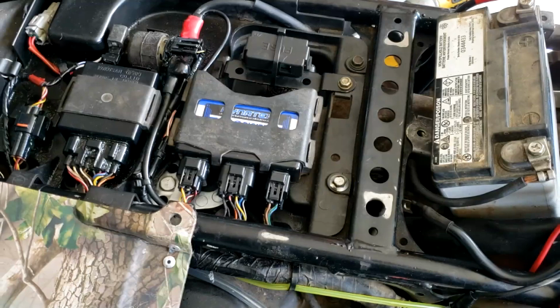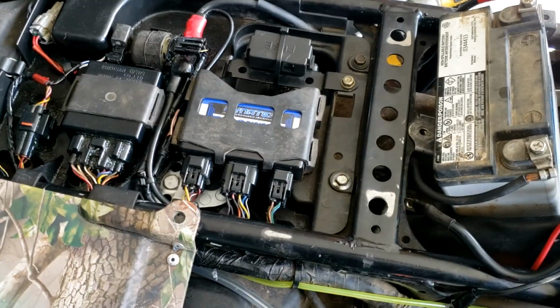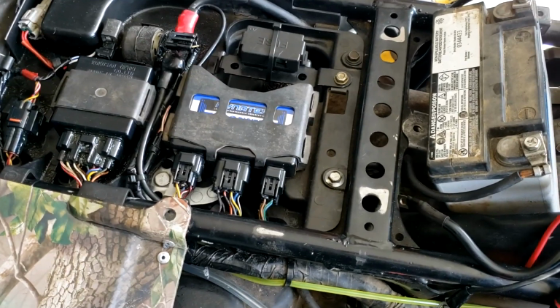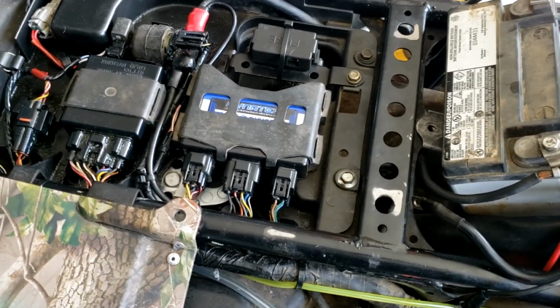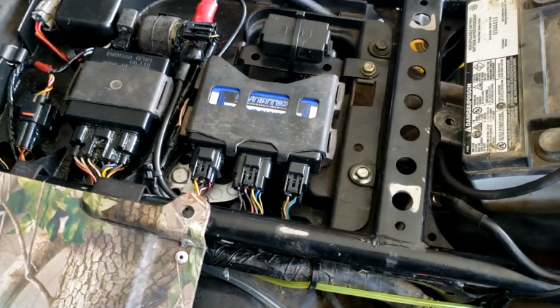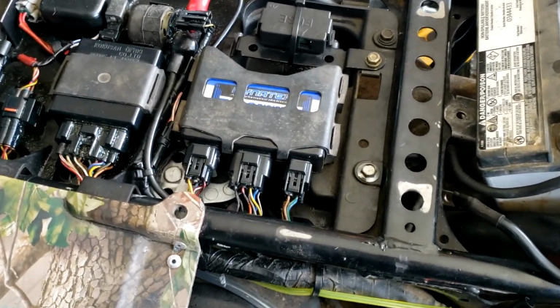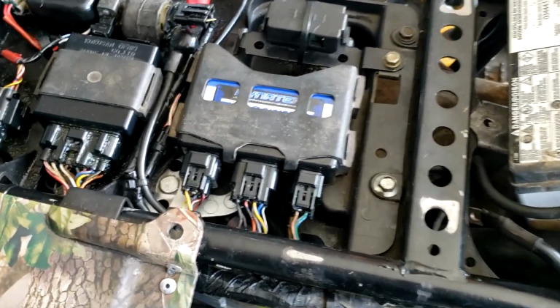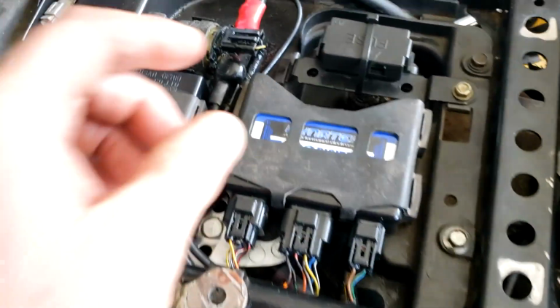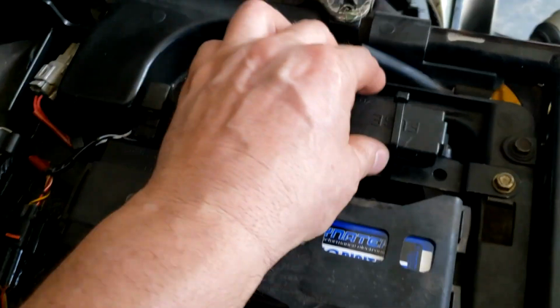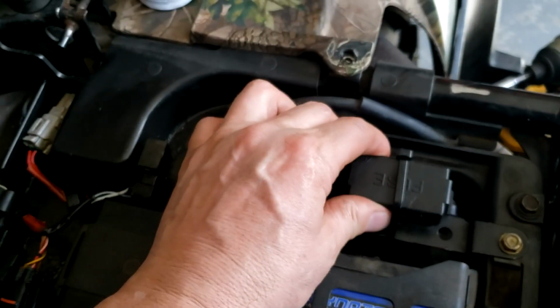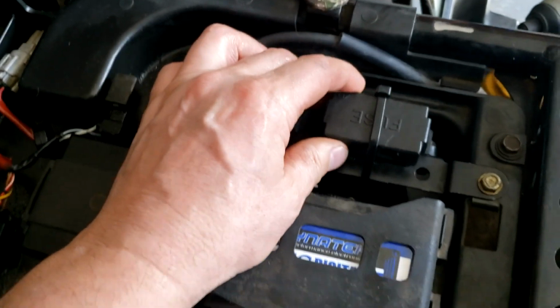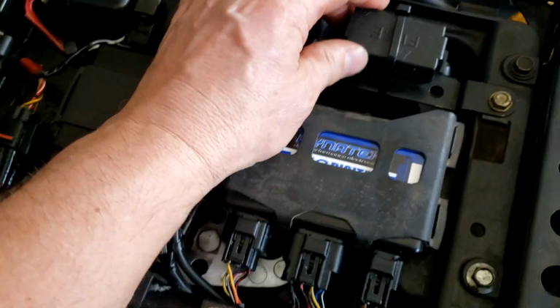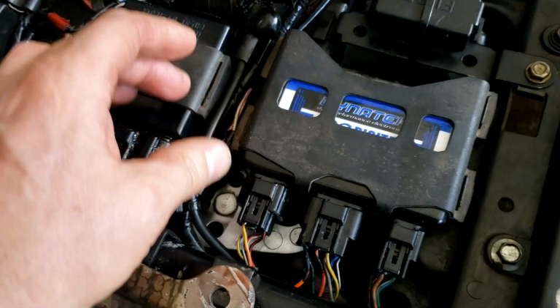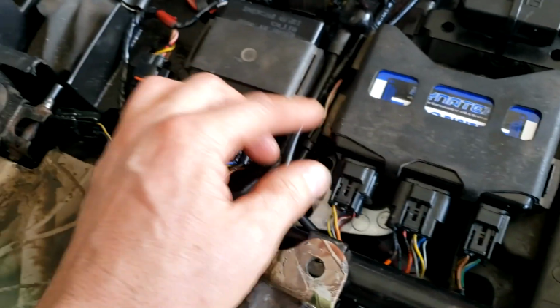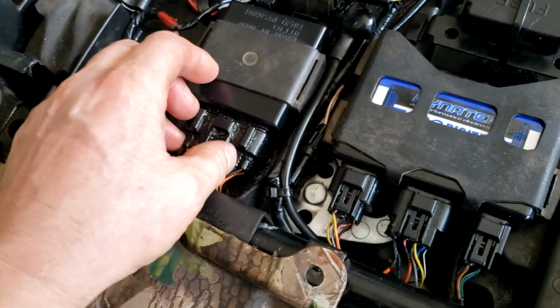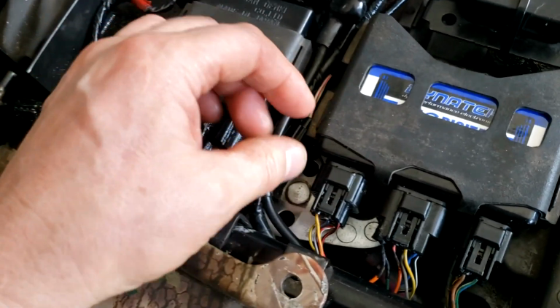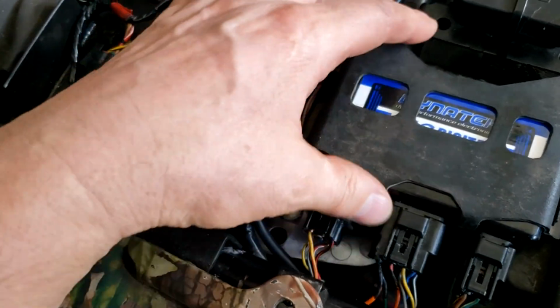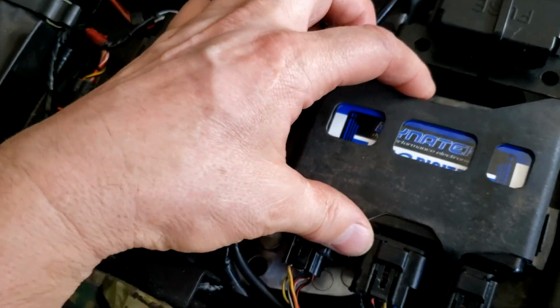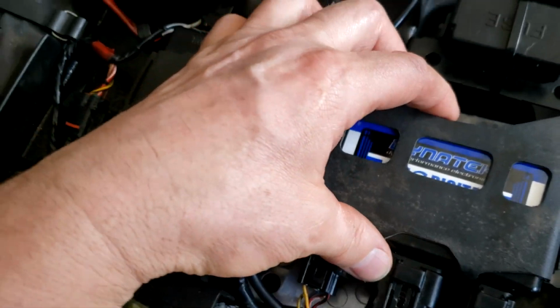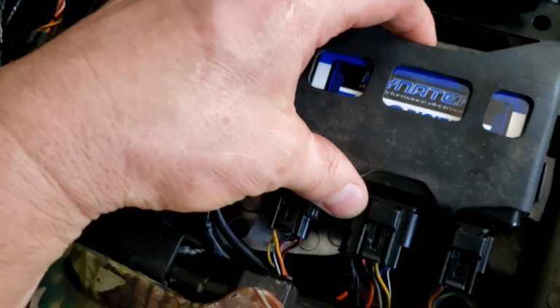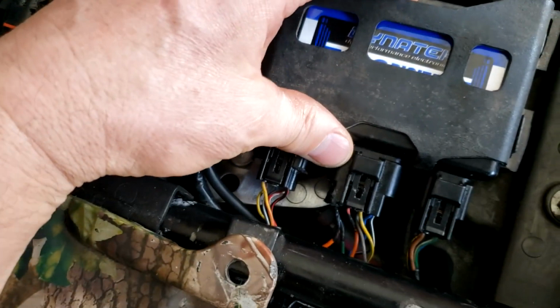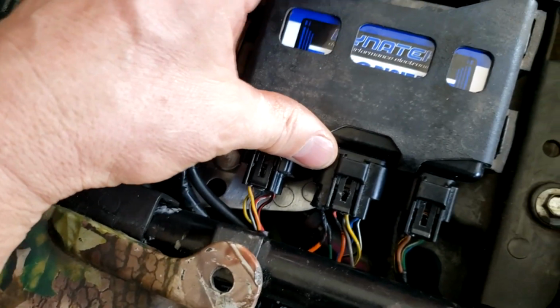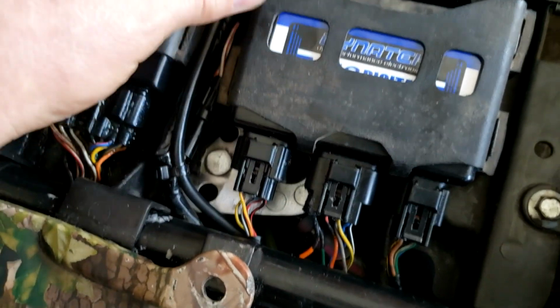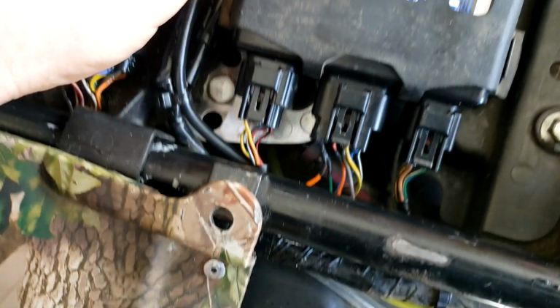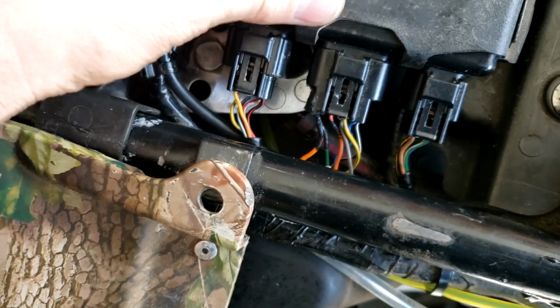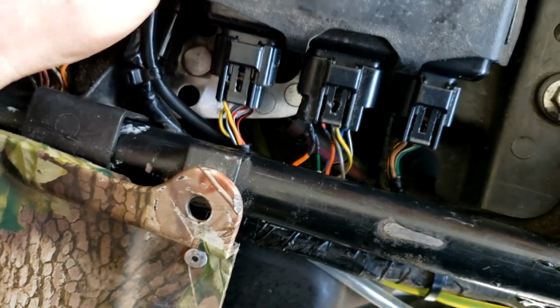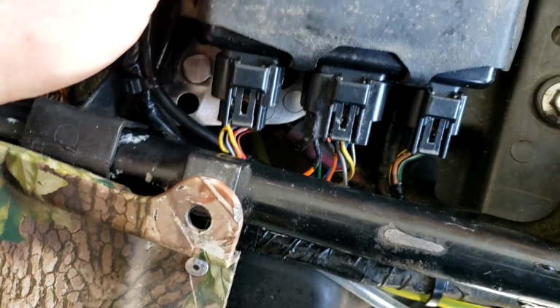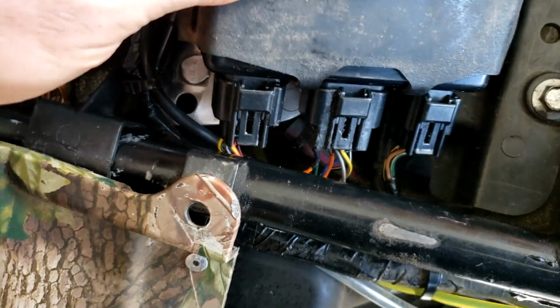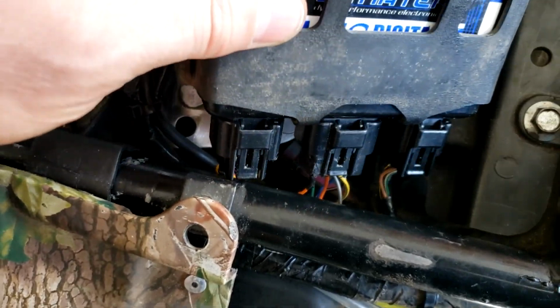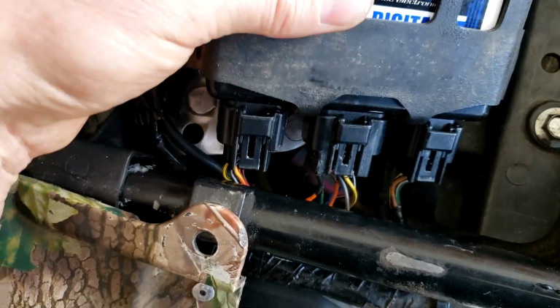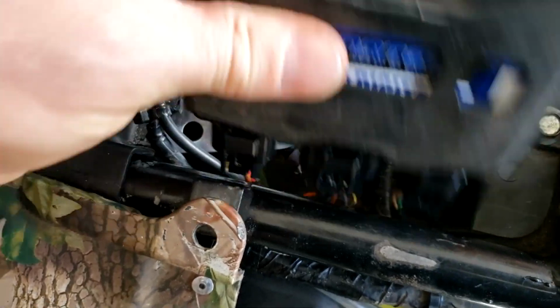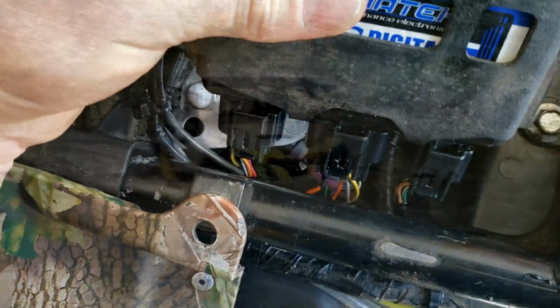I was playing around with some plugs, just looking at stuff and making sure that everything's connected properly. And lo and behold, I'm putting the Dynatec back on.